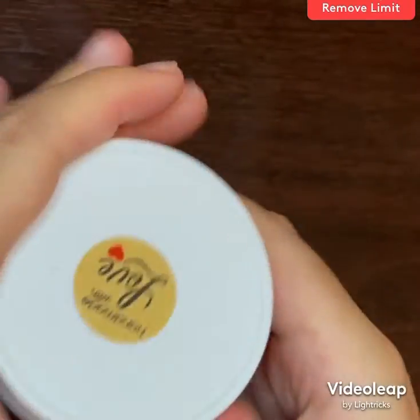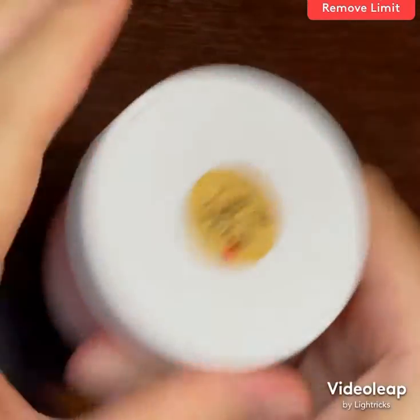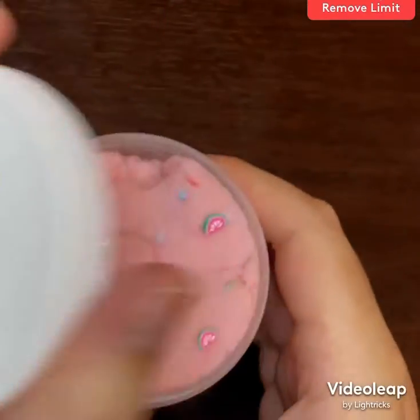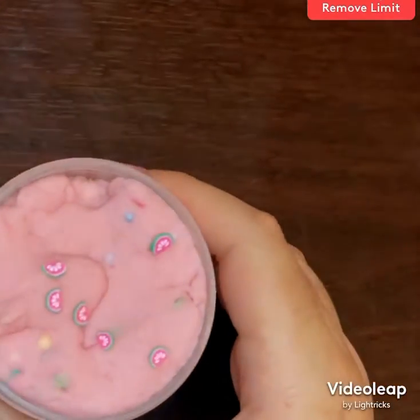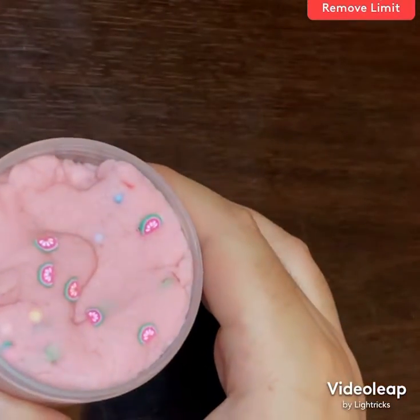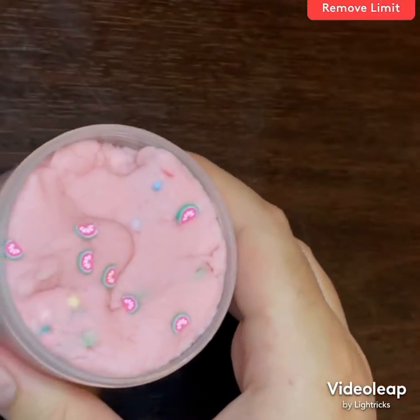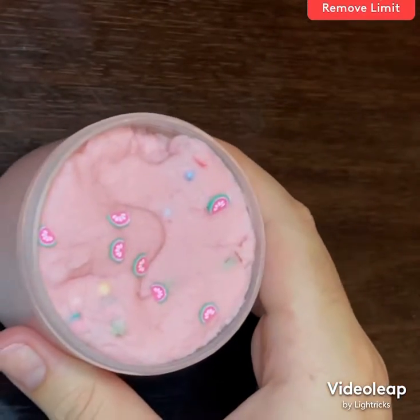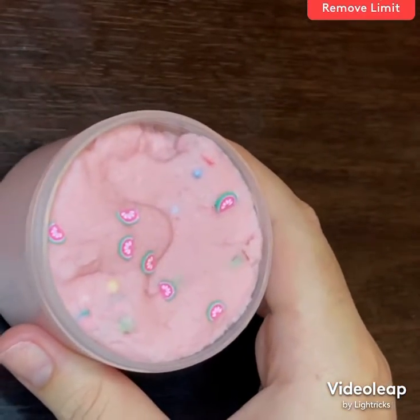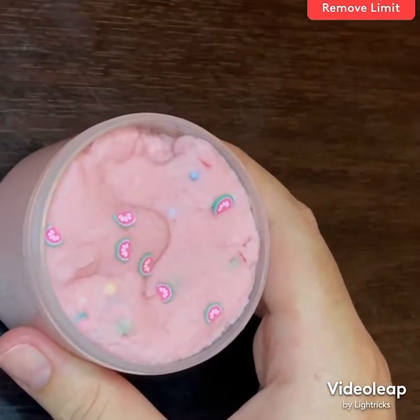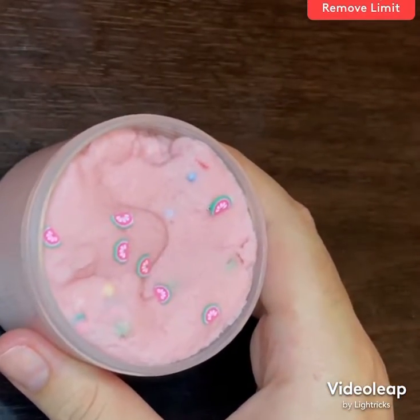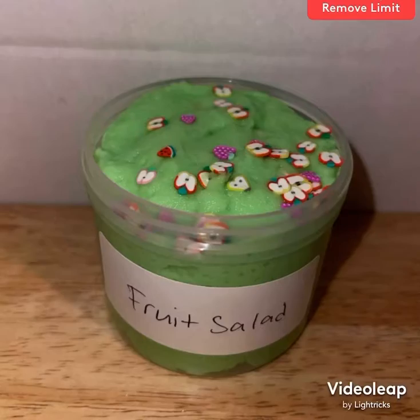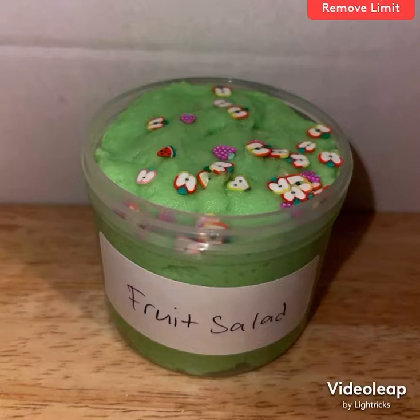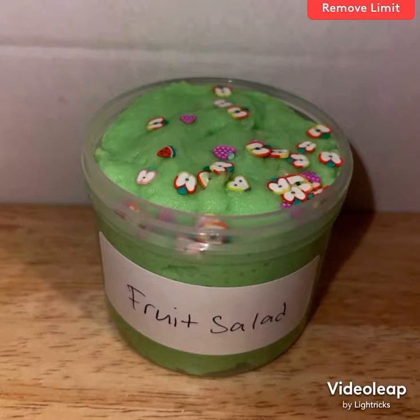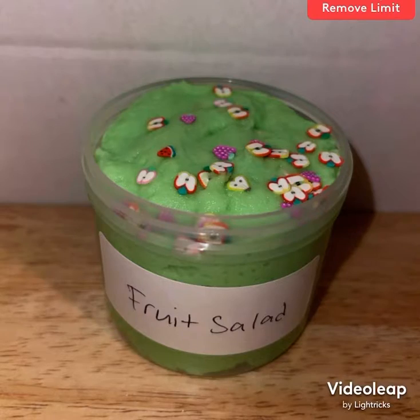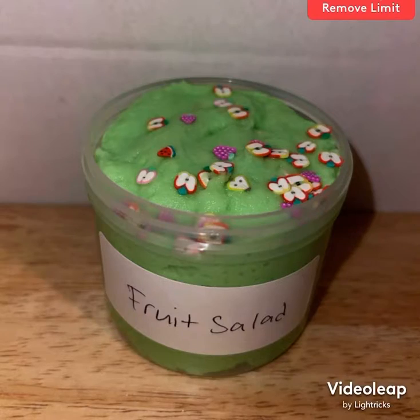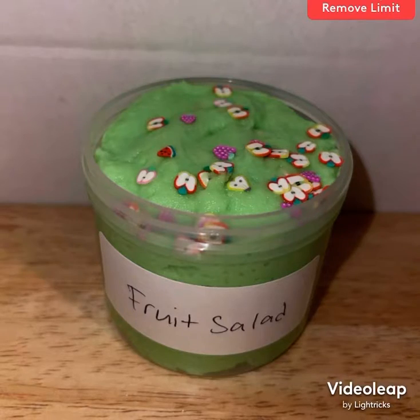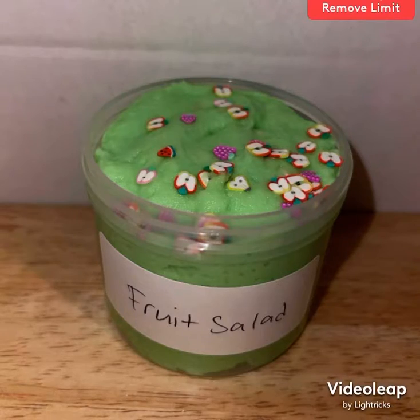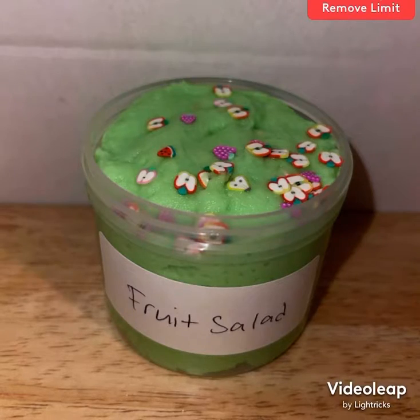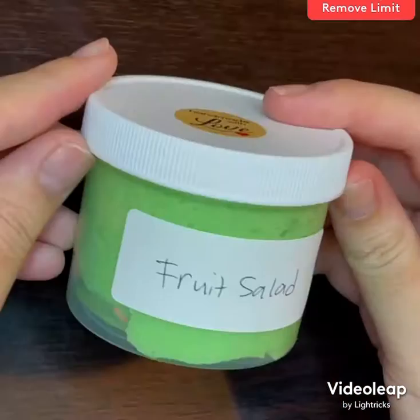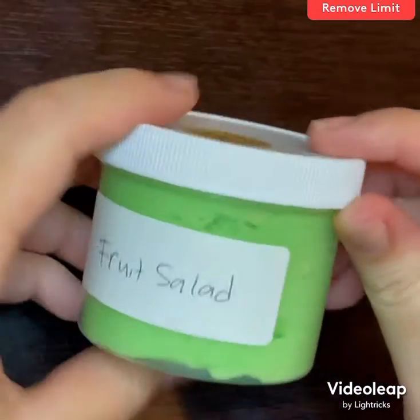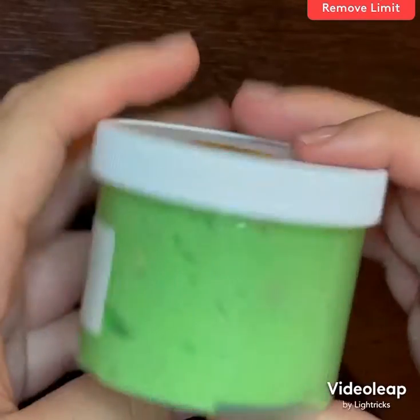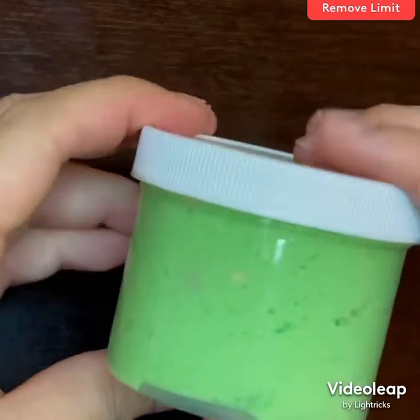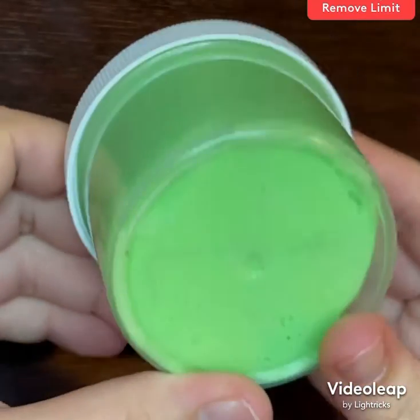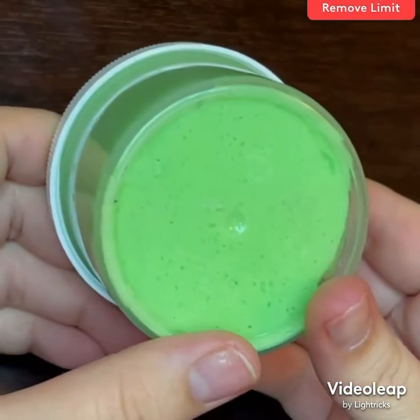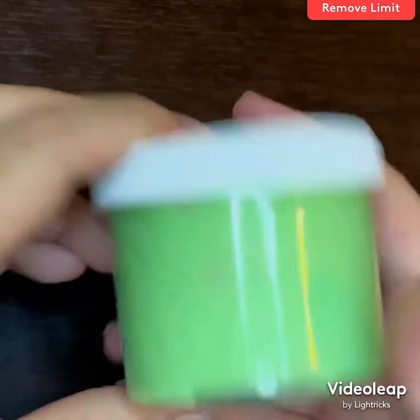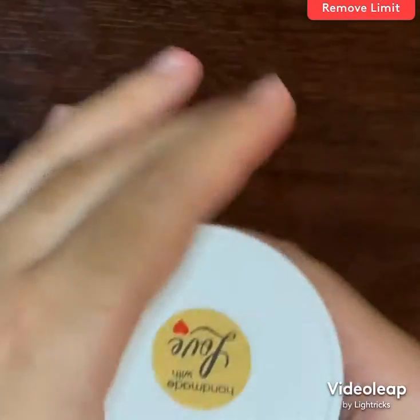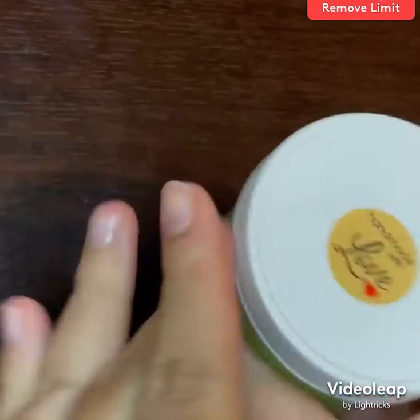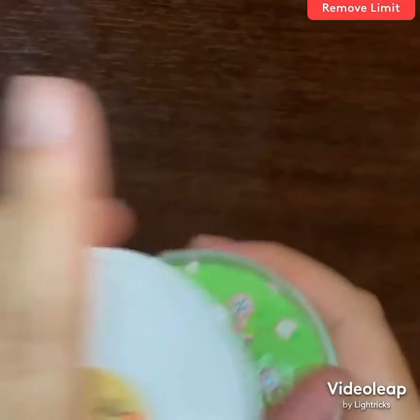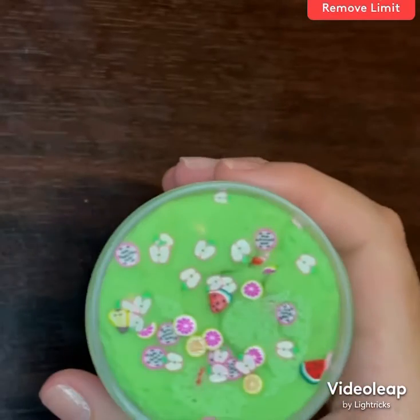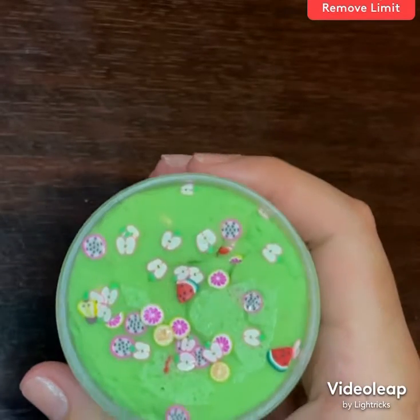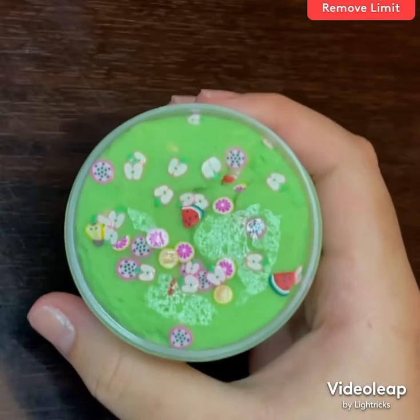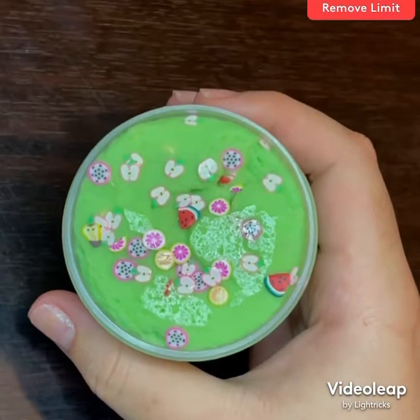It is scented a really nice watermelon scent. Fruit salad is a pretty bright green color and it's topped with different fruit fimo slices — it is scented gummy bears and smells really good.